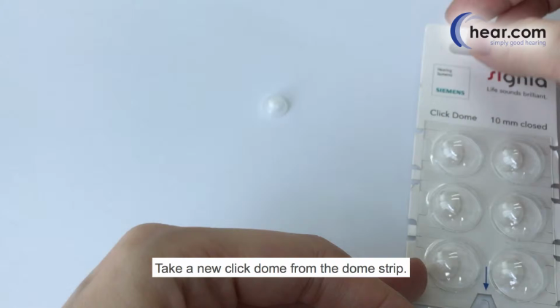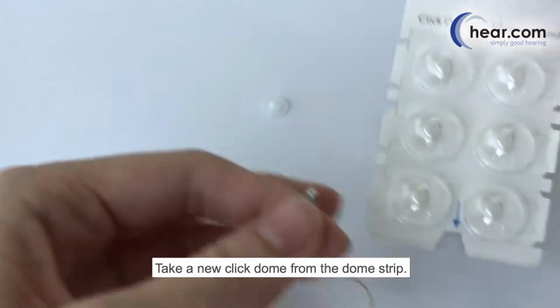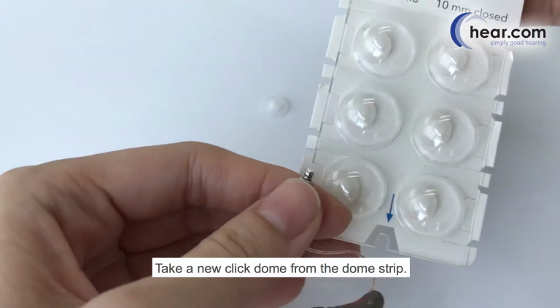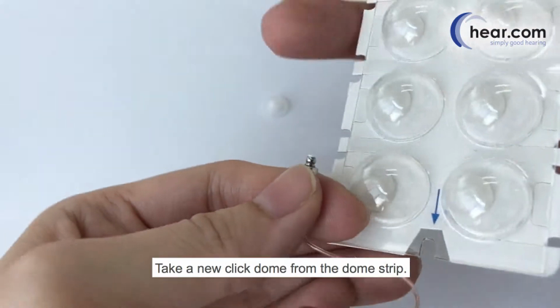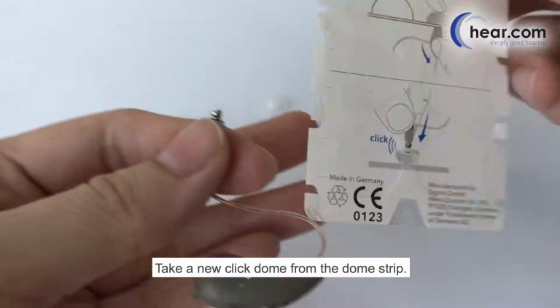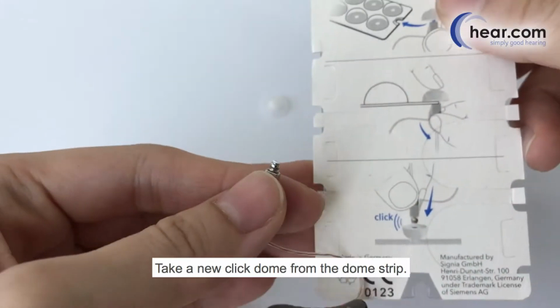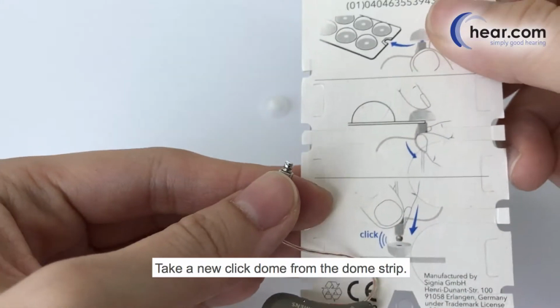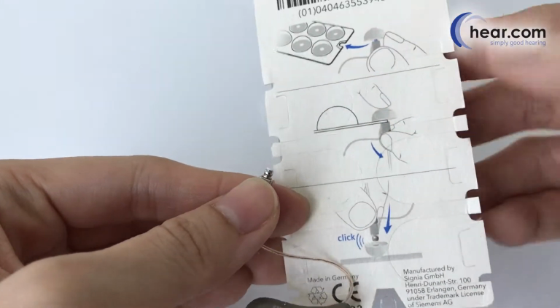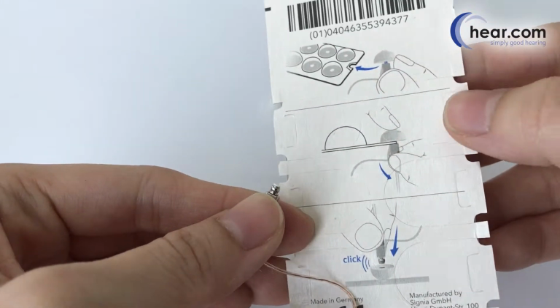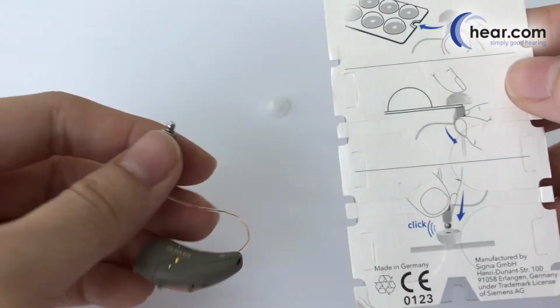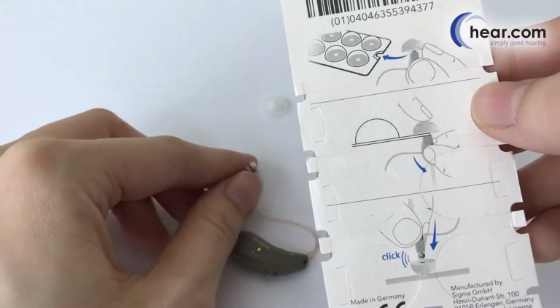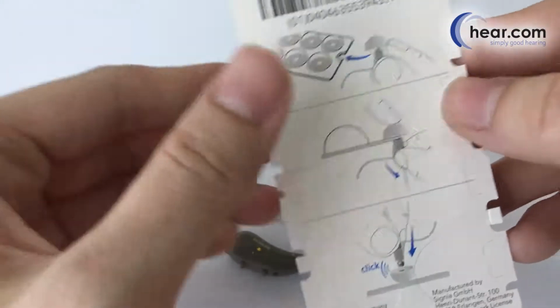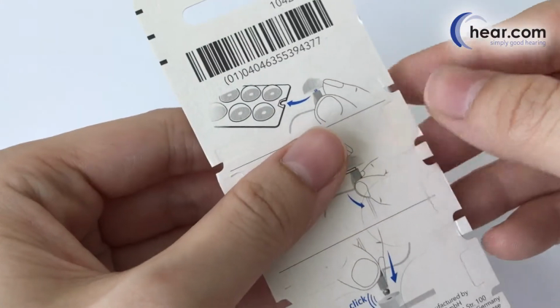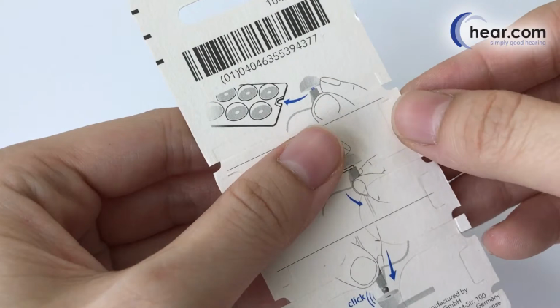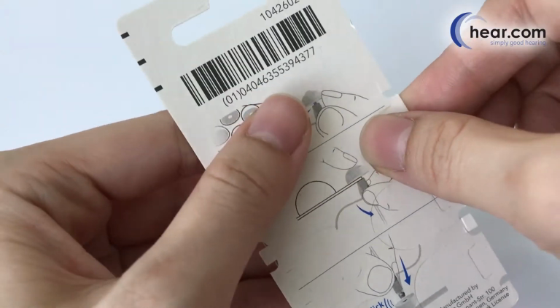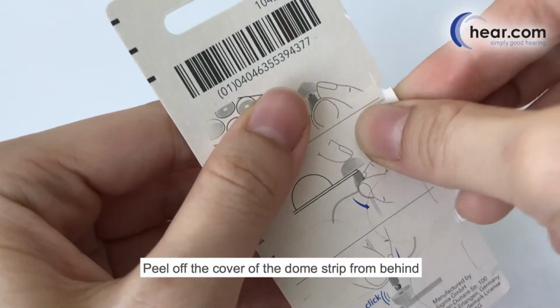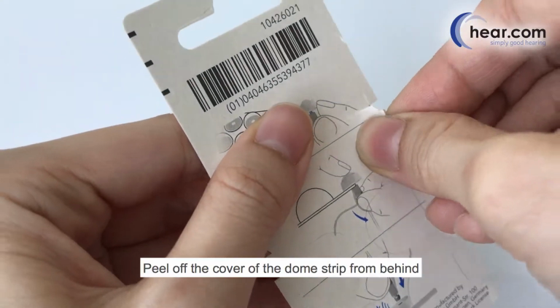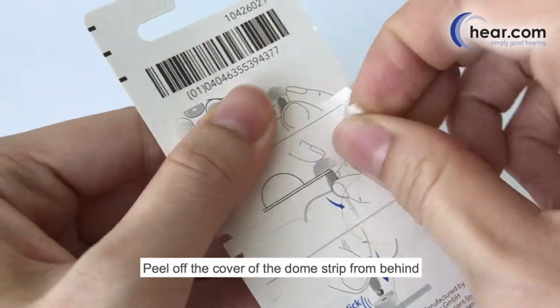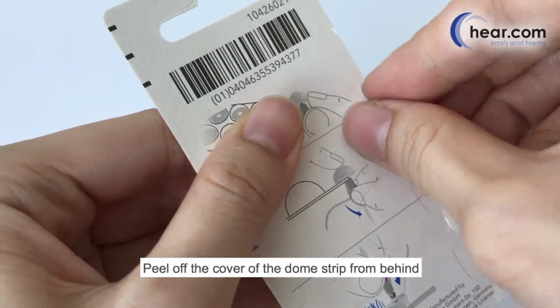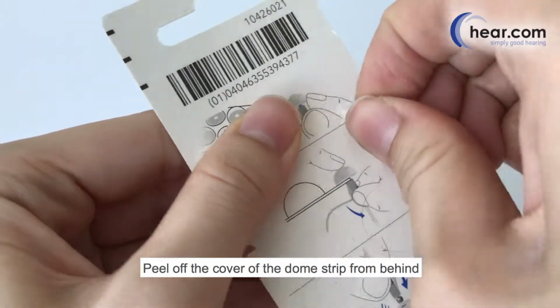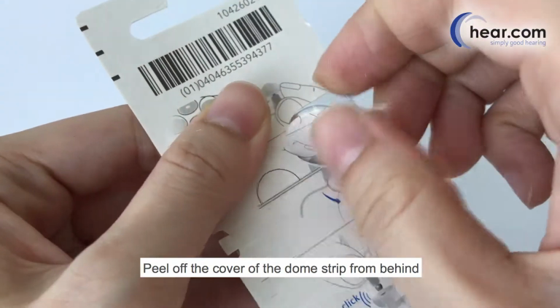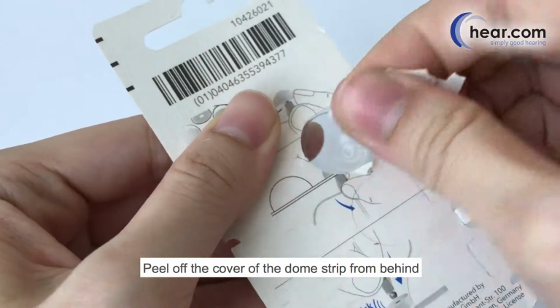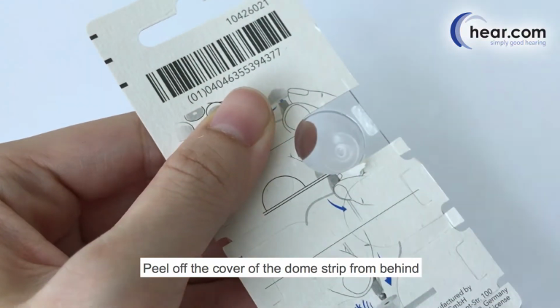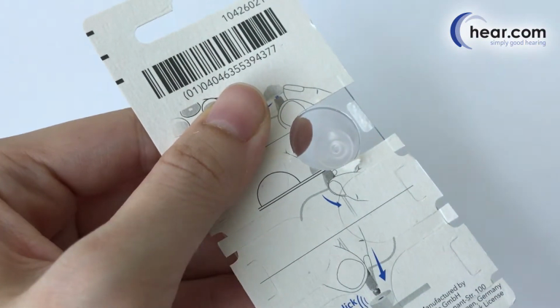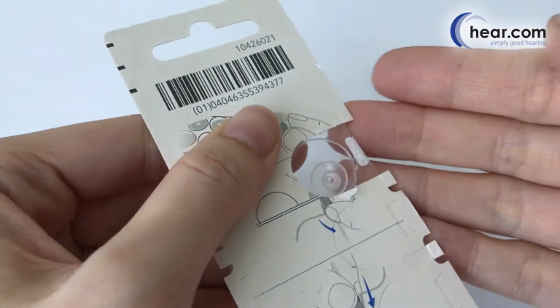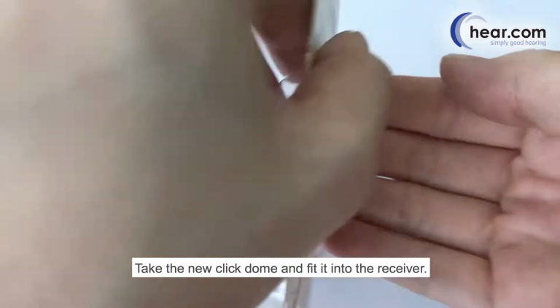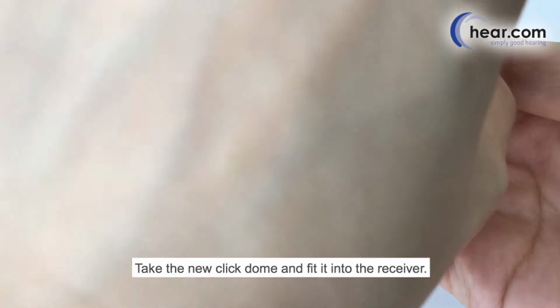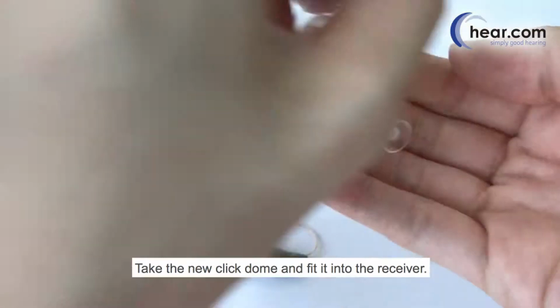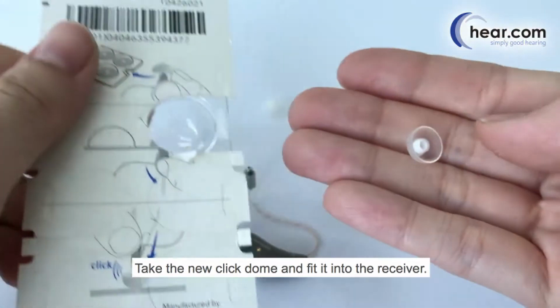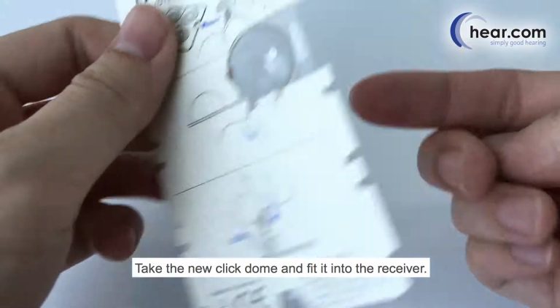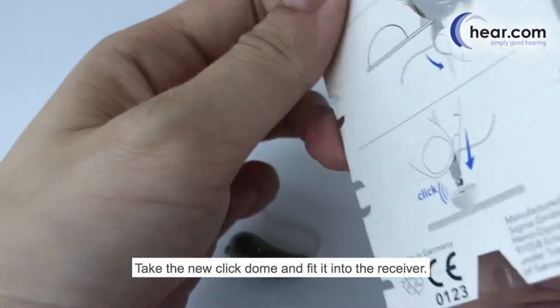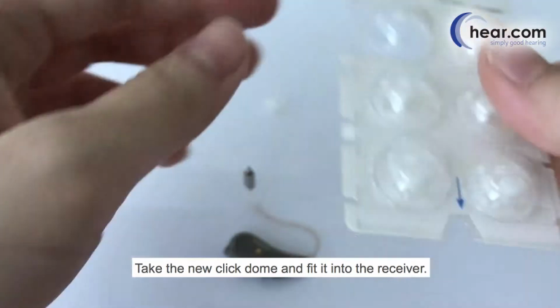Take a new click dome from the dome strip. Peel off the cover of the dome strip from behind. Take the new click dome and fit it into the receiver.